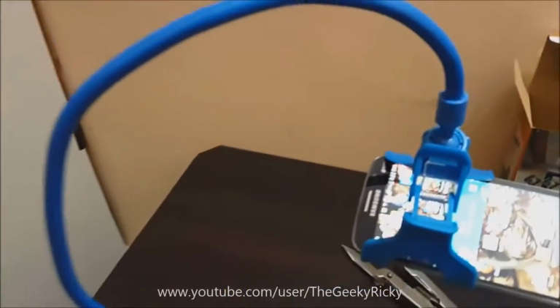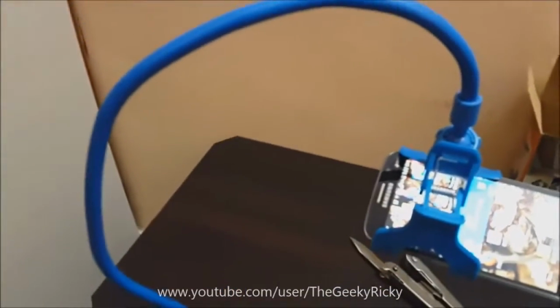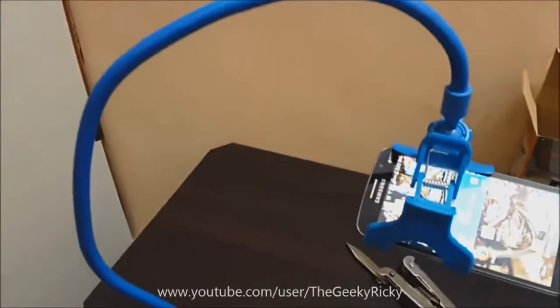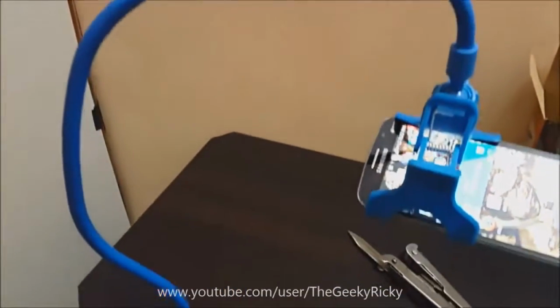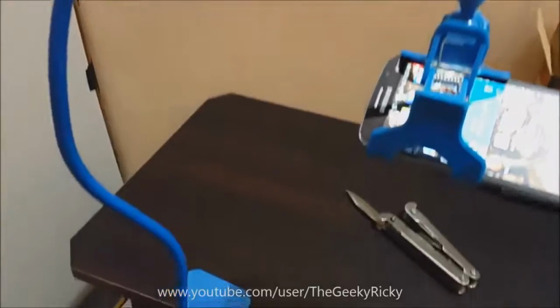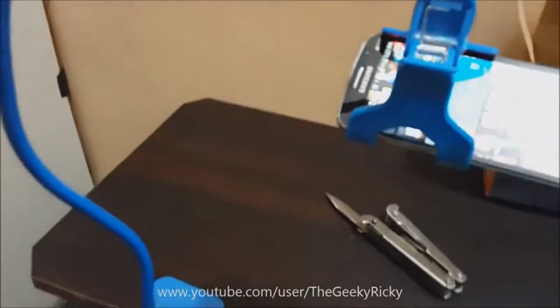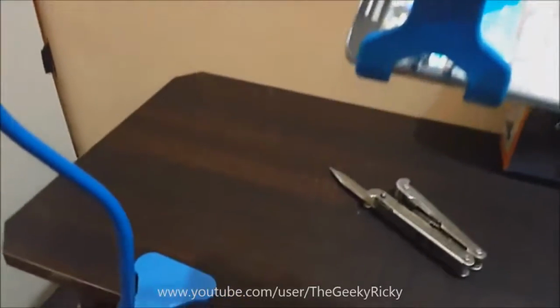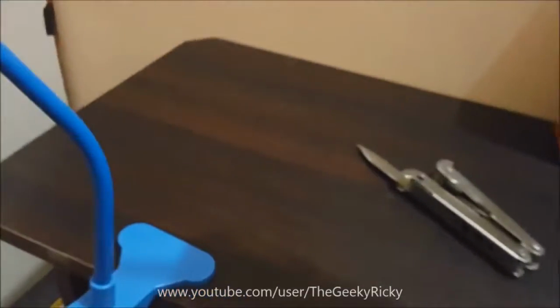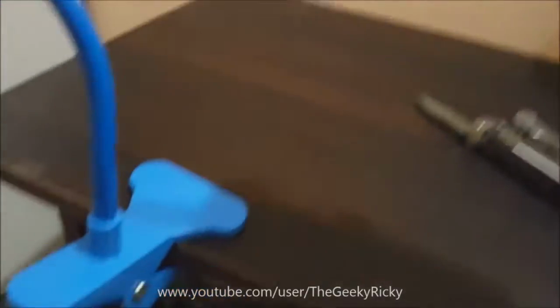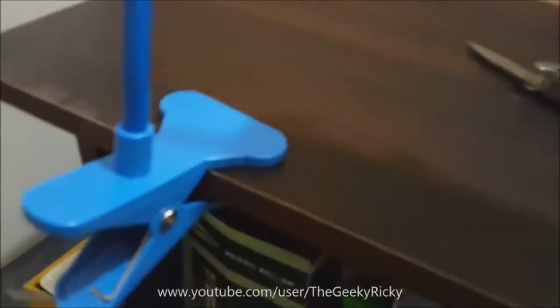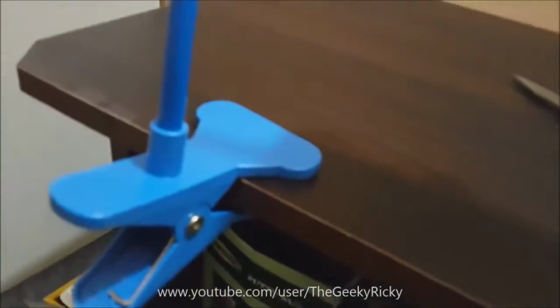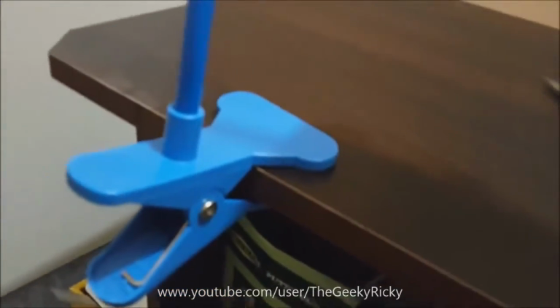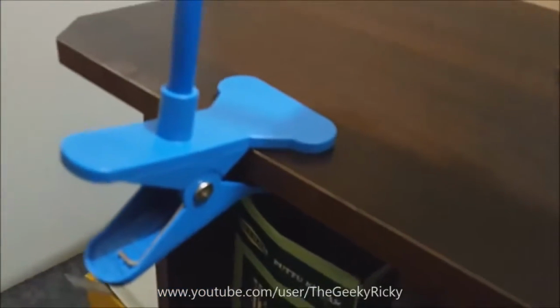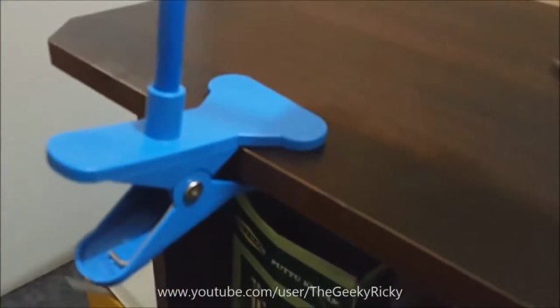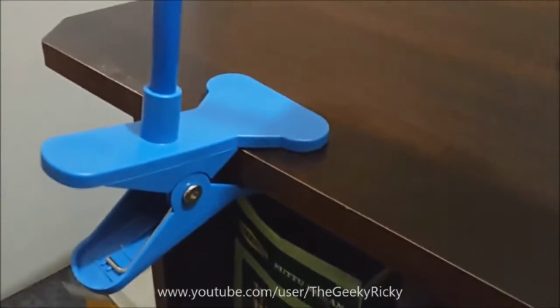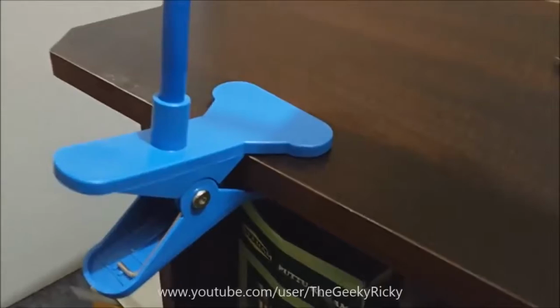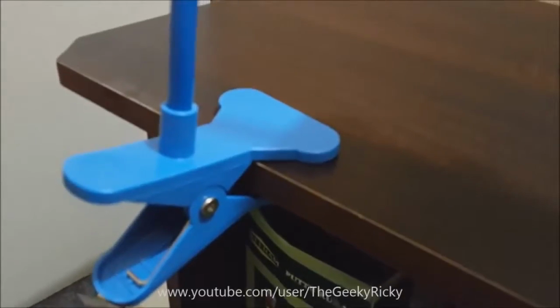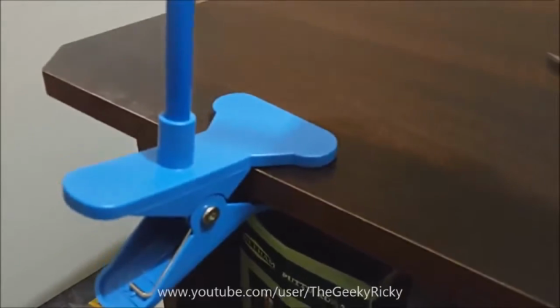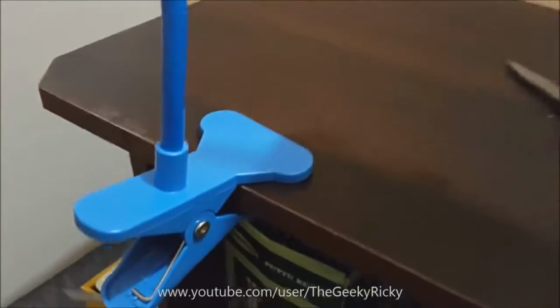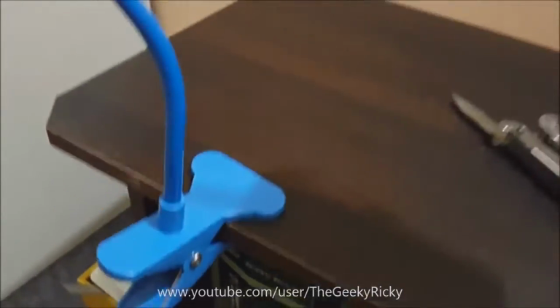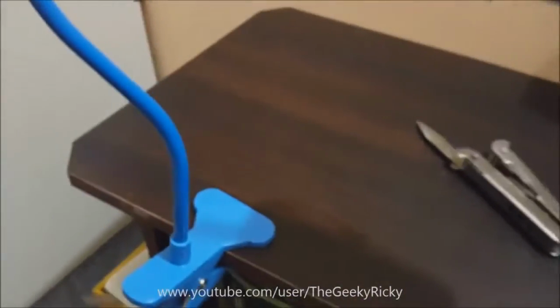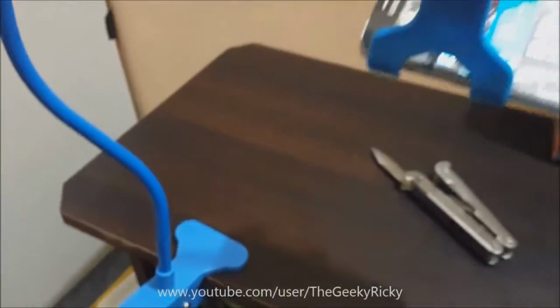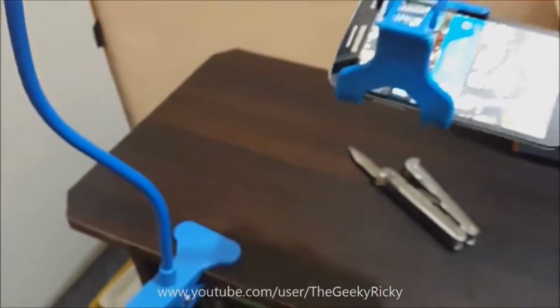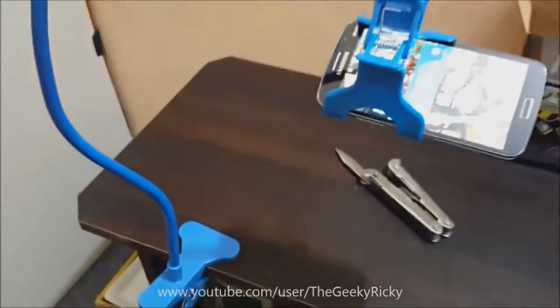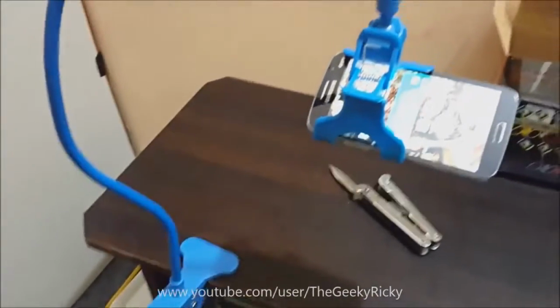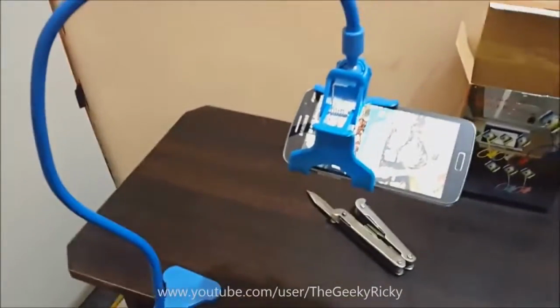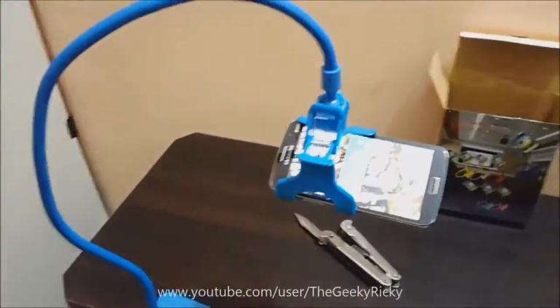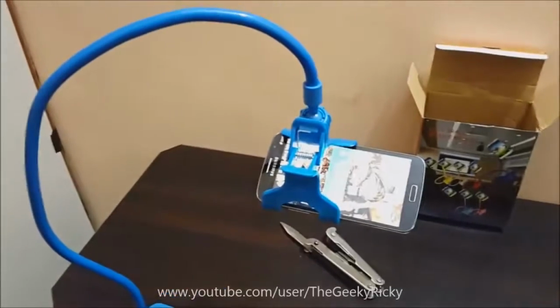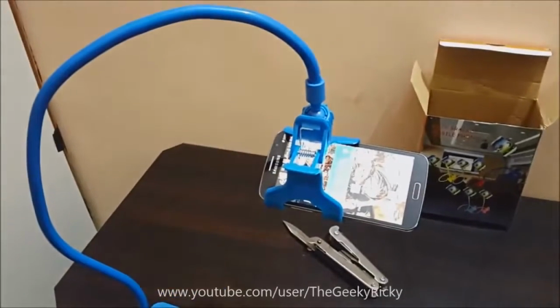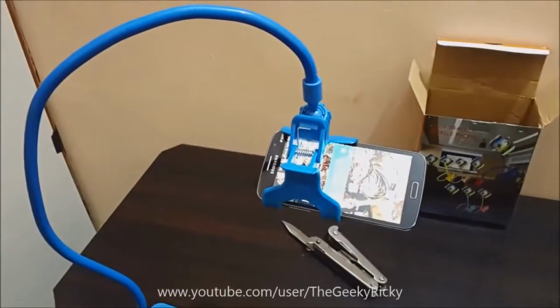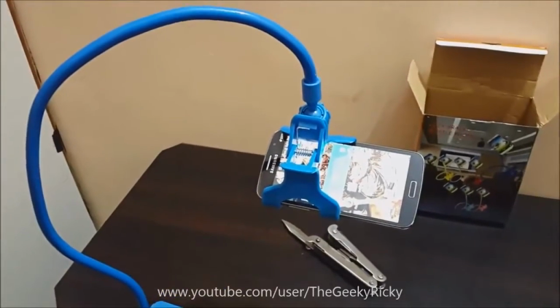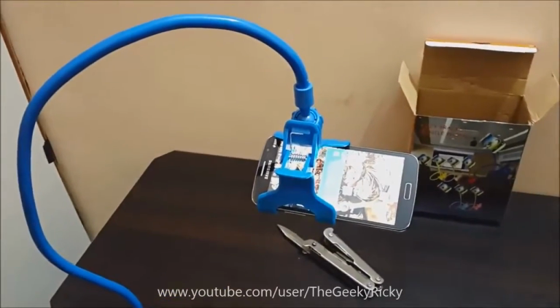I'll be using this holder primarily to make my unboxing and other videos for my channel, but you can use this in any way that is suitable to your needs. Thank you so much for watching friends, I will see you in the next video — bye bye!